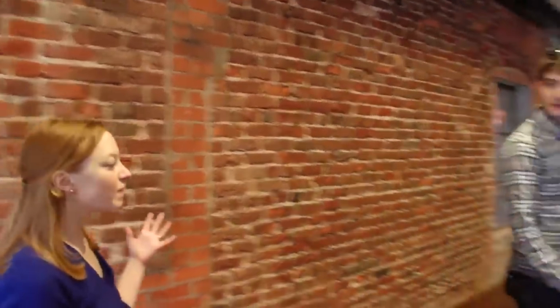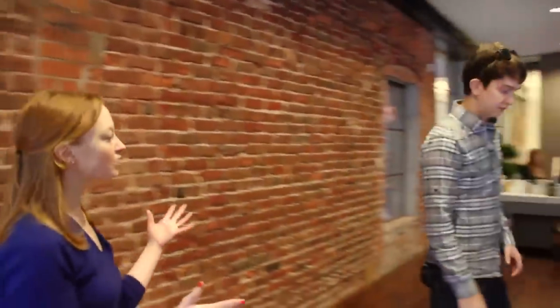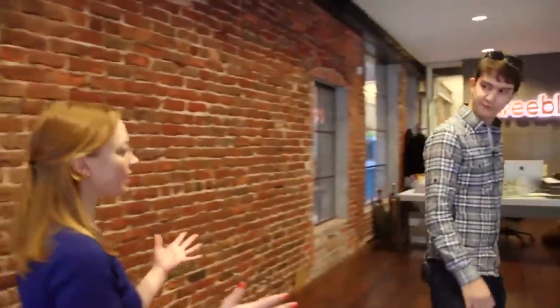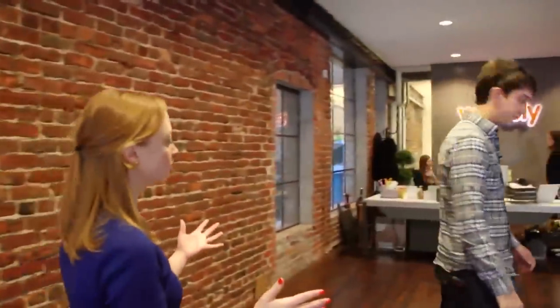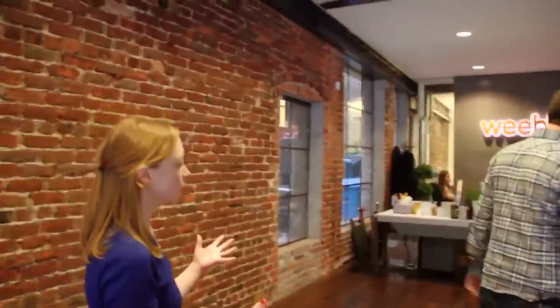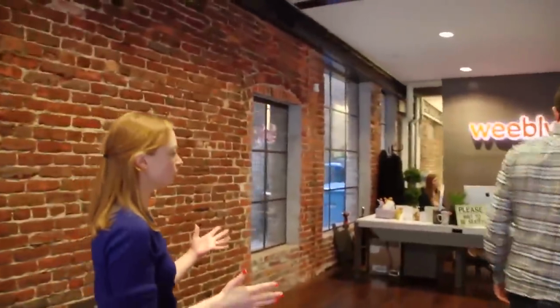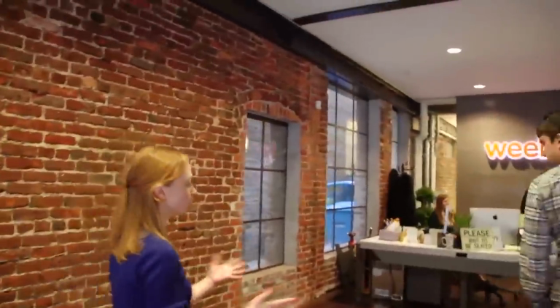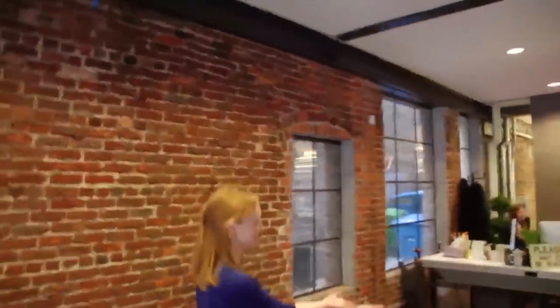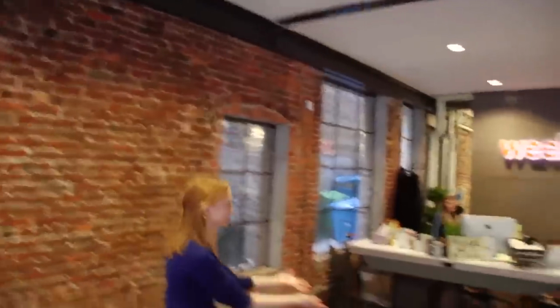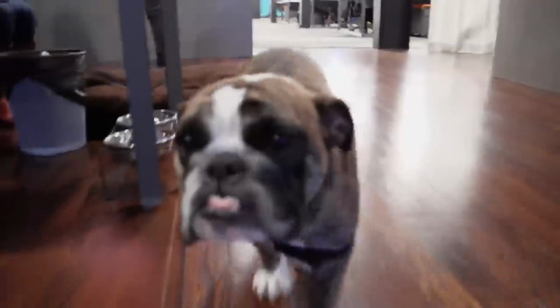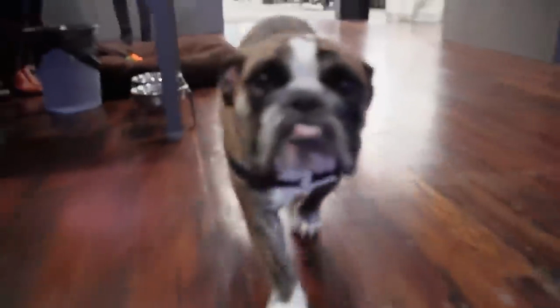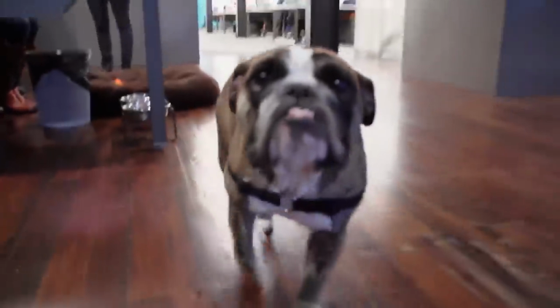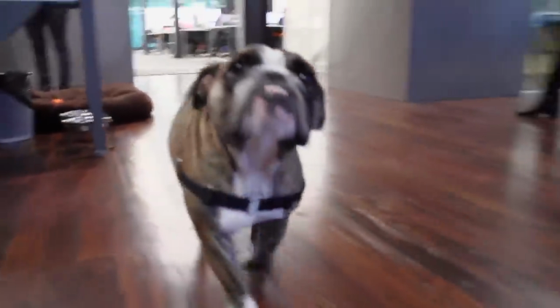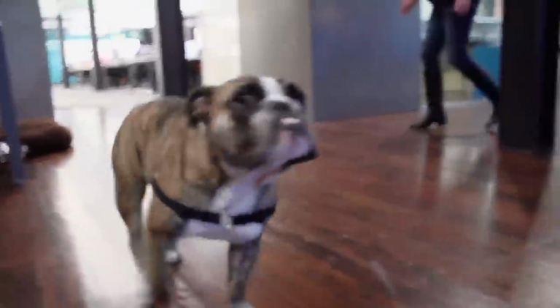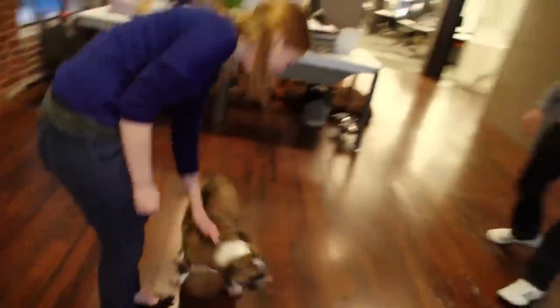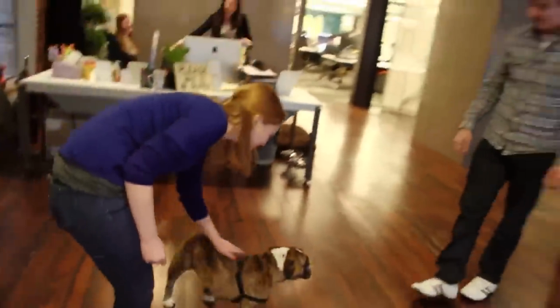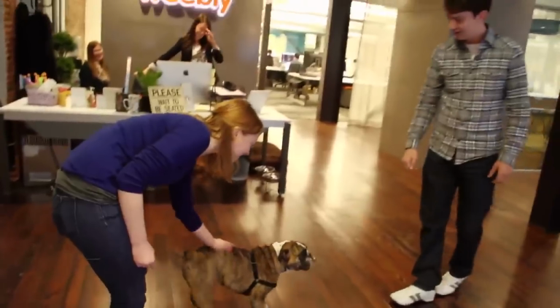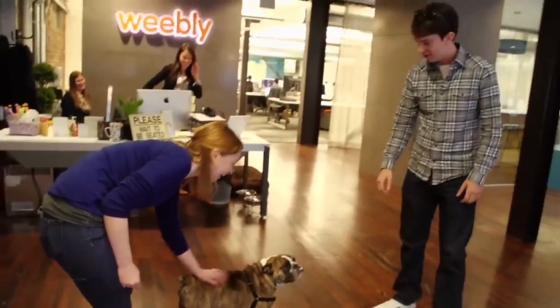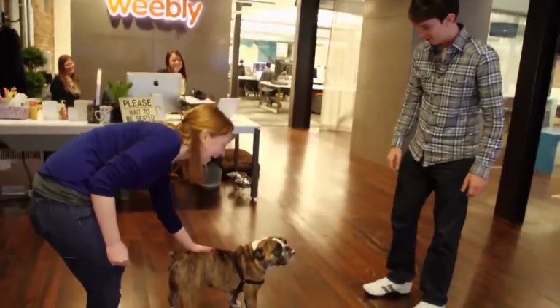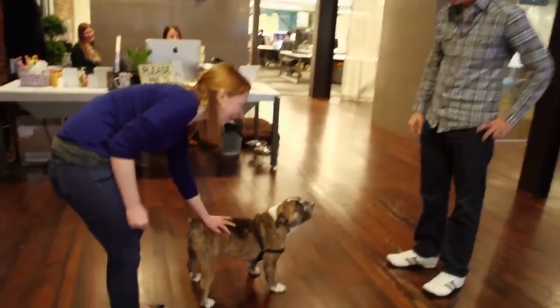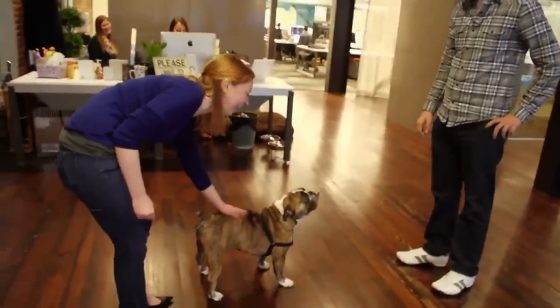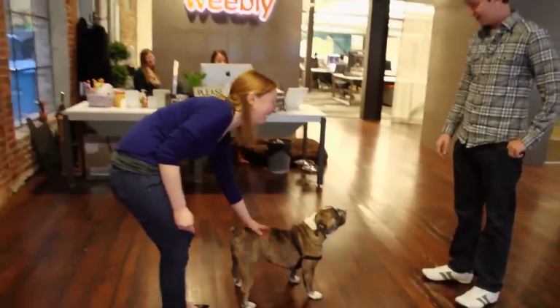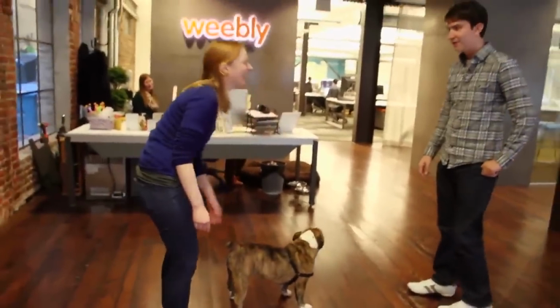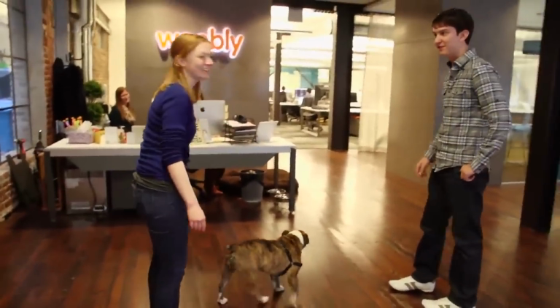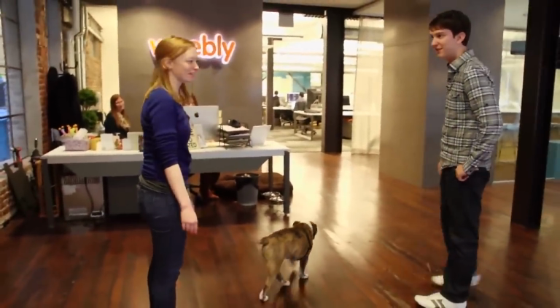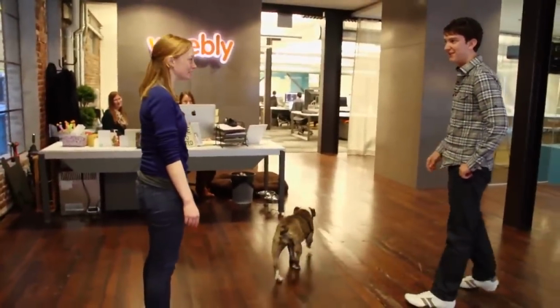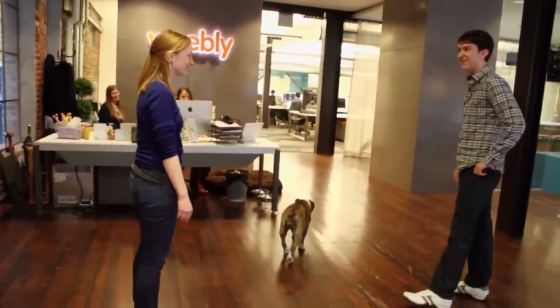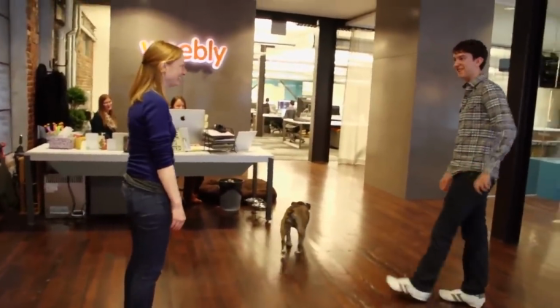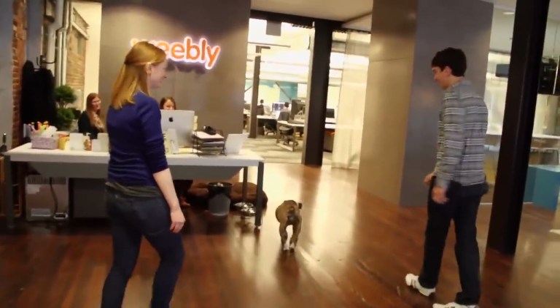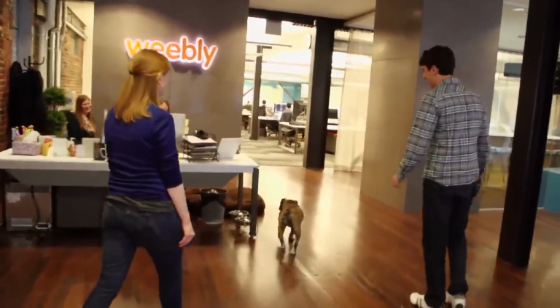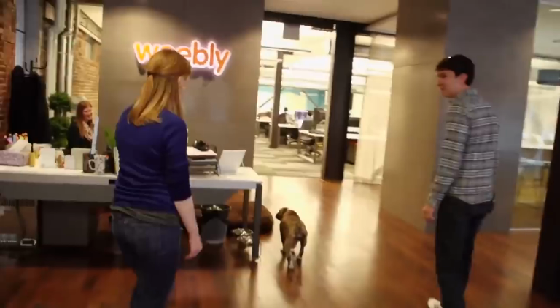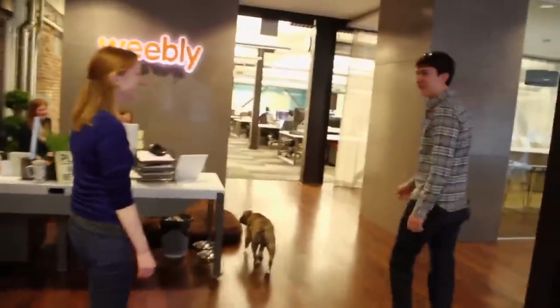First, maybe you could just tell me who this is. This is Lucy, our company mascot. She's an English bulldog and hangs out here a whole bunch, keeps the place pretty safe. She's not much of a guard dog, but she looks intimidating though.